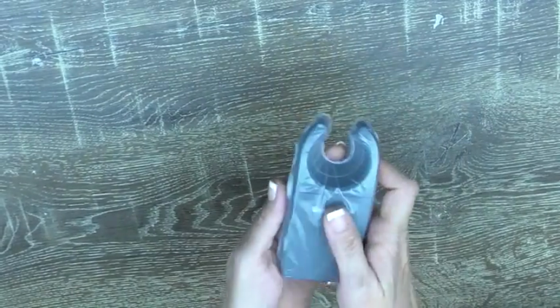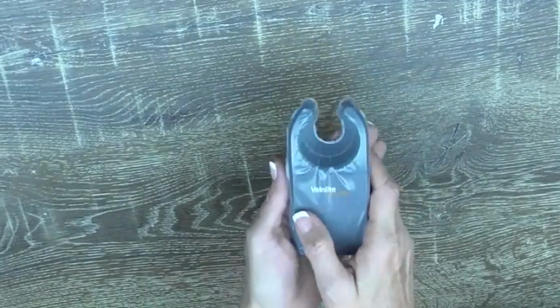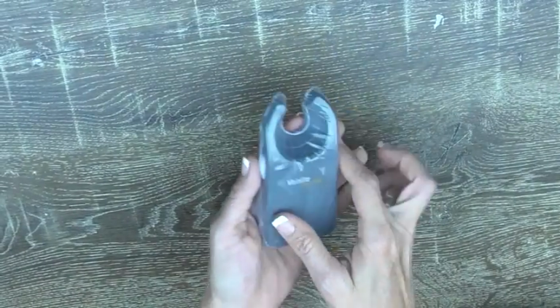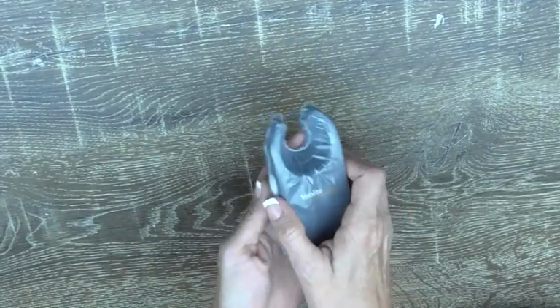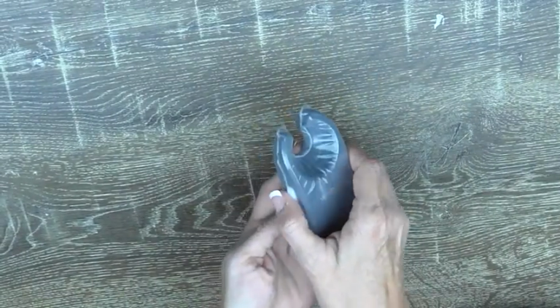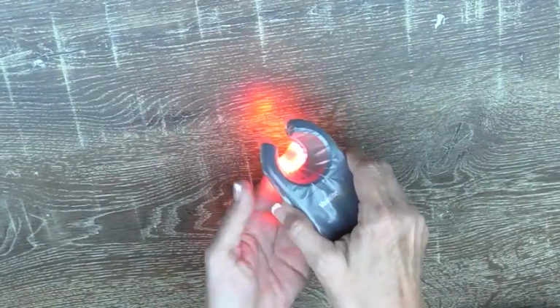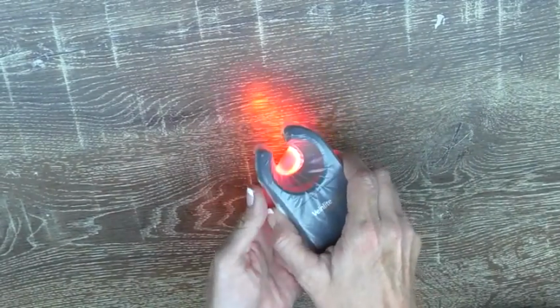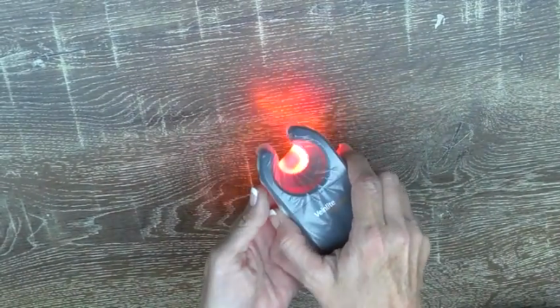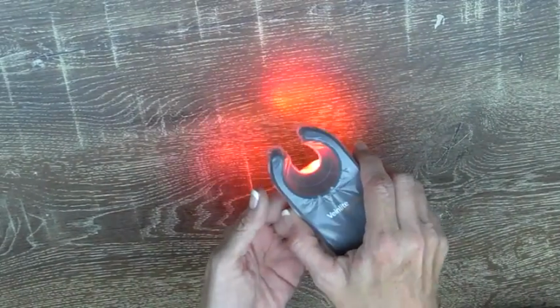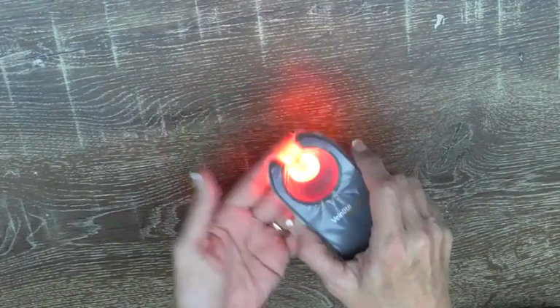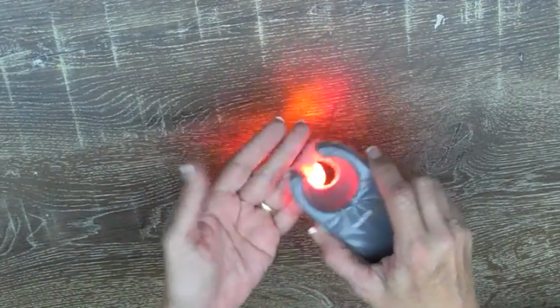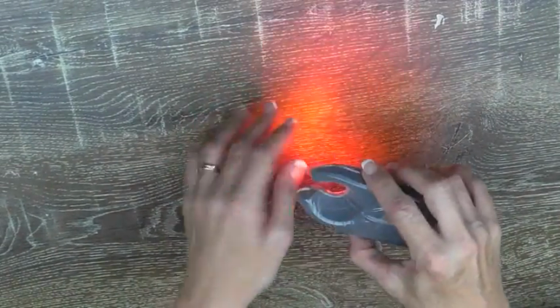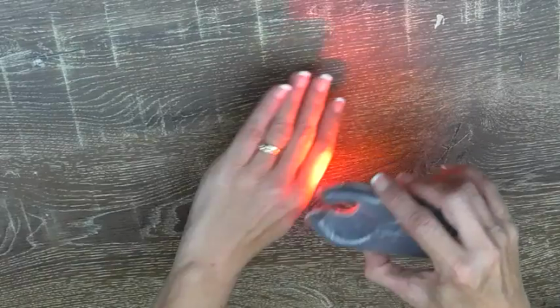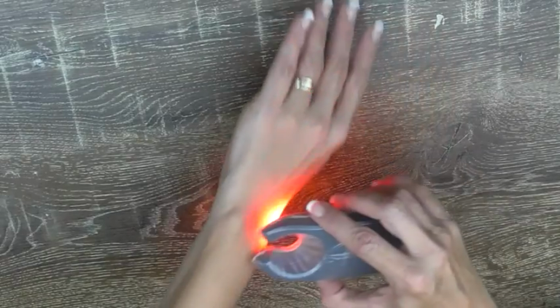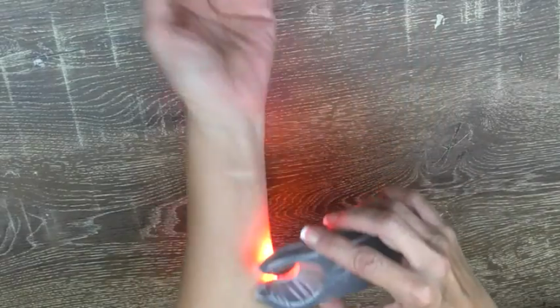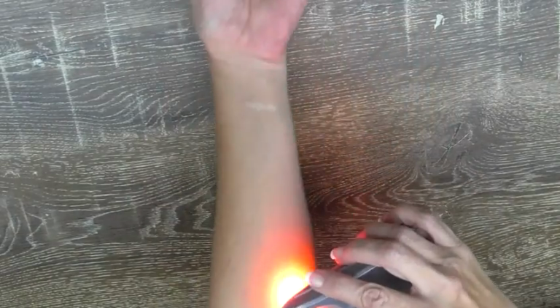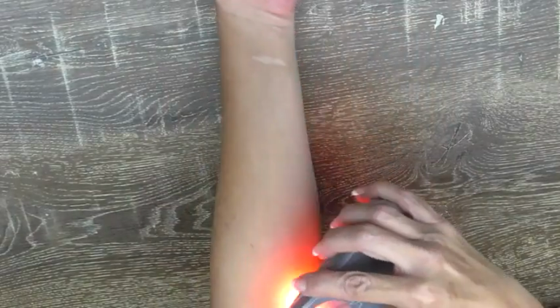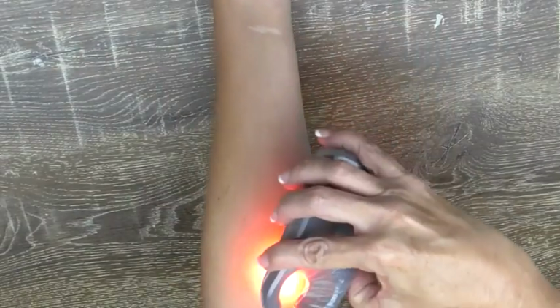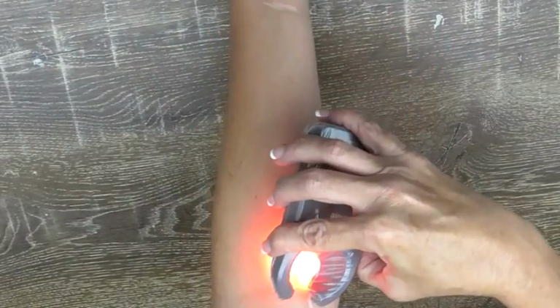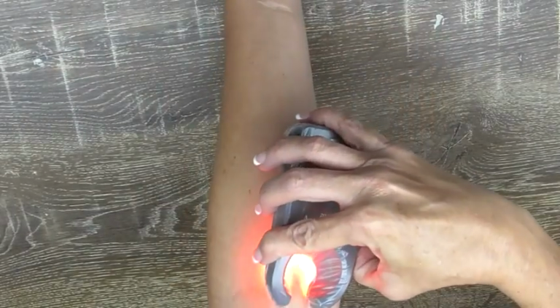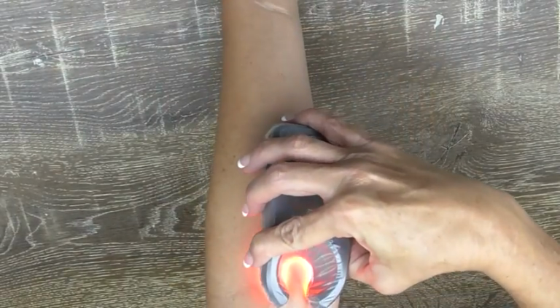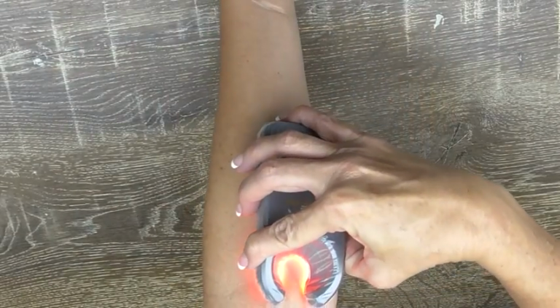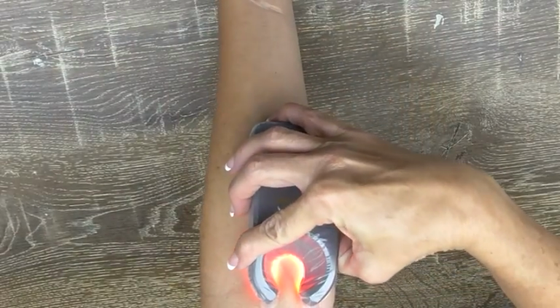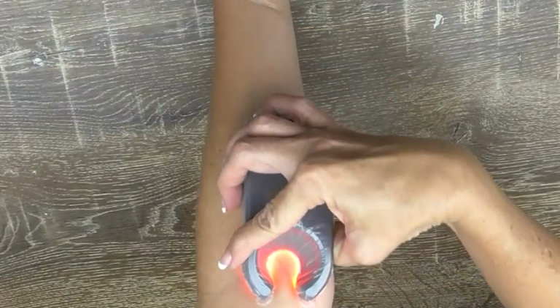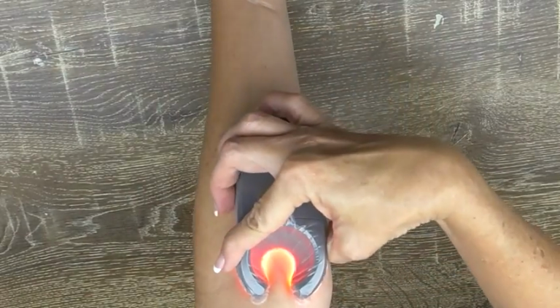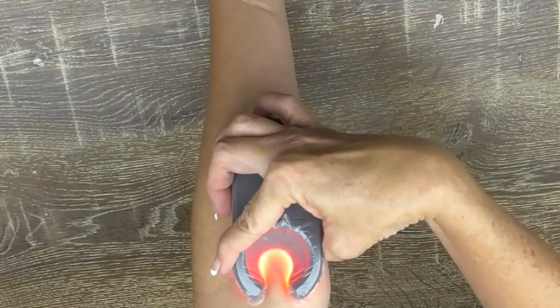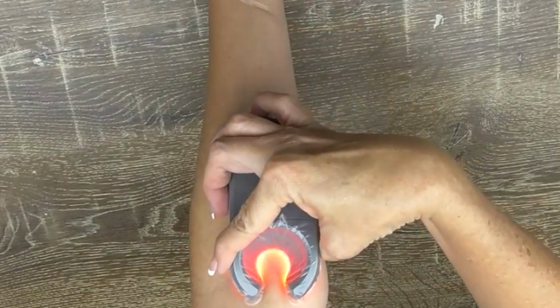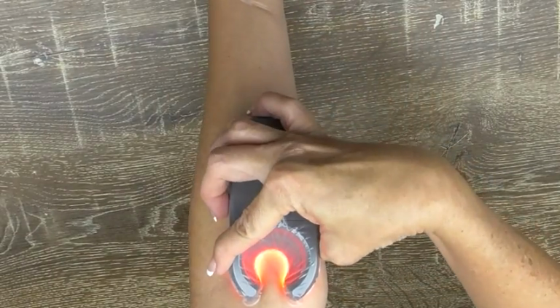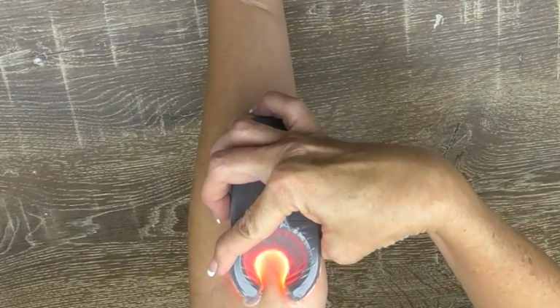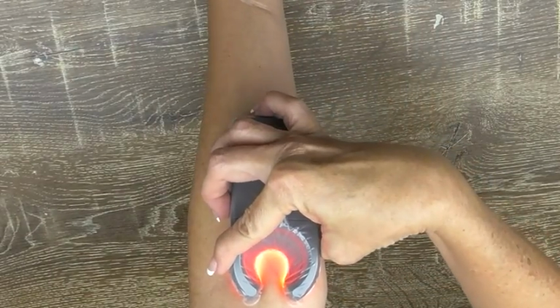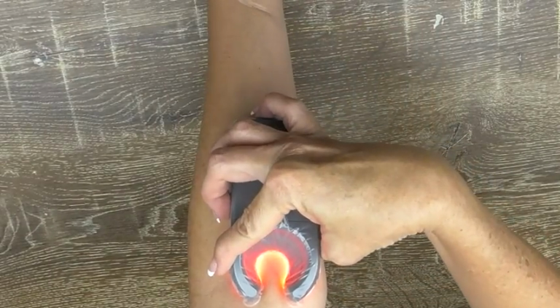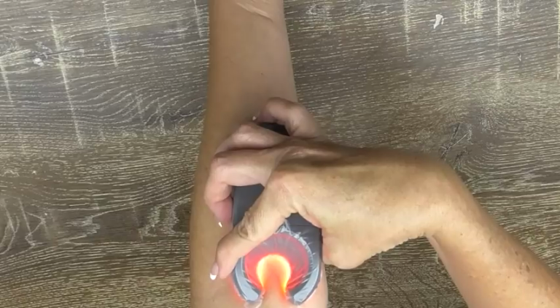It makes finding veins really easy. I quite like it. Definitely worth the investment.